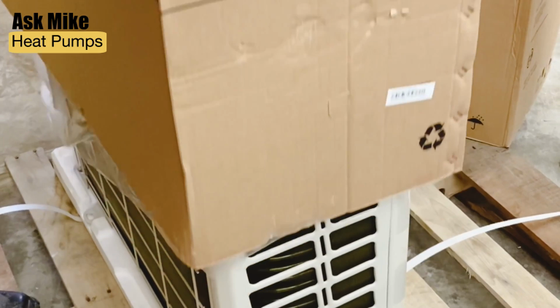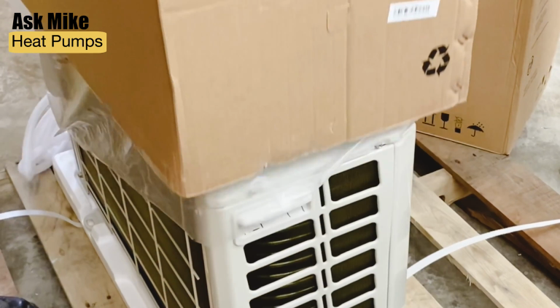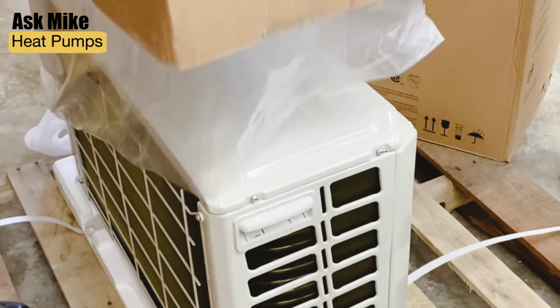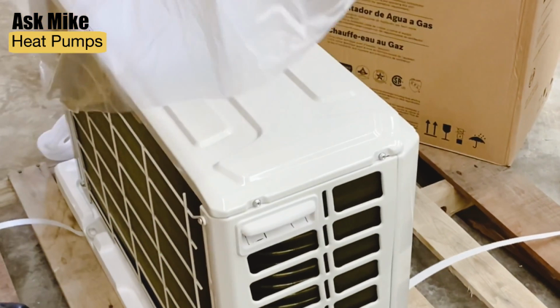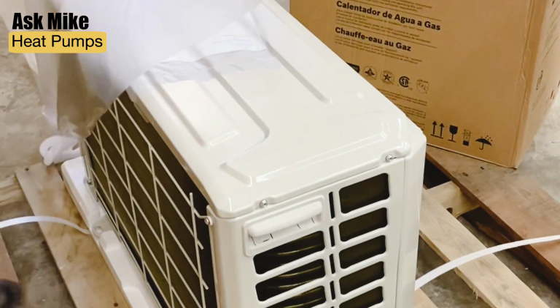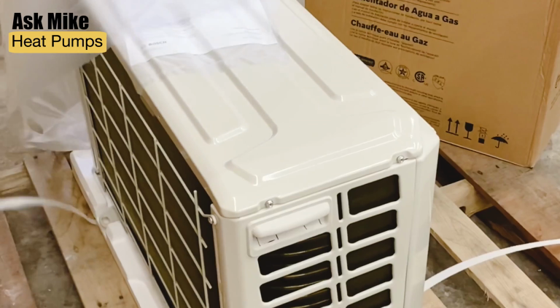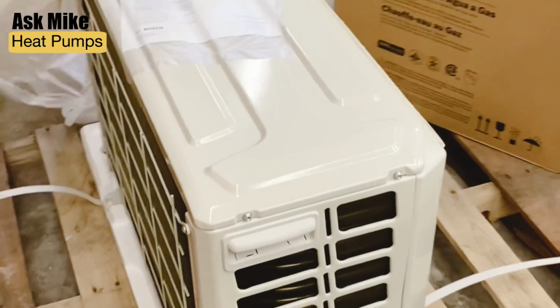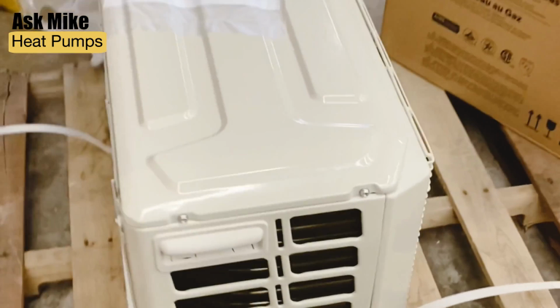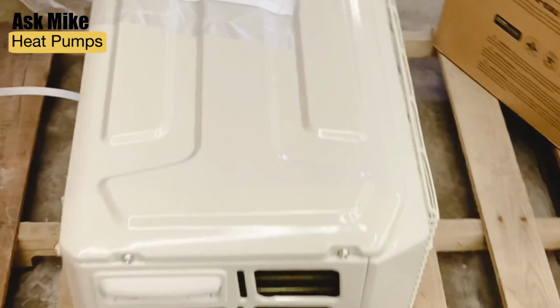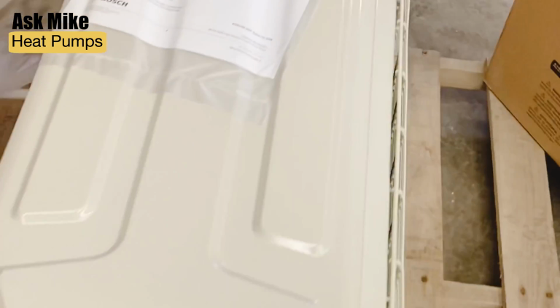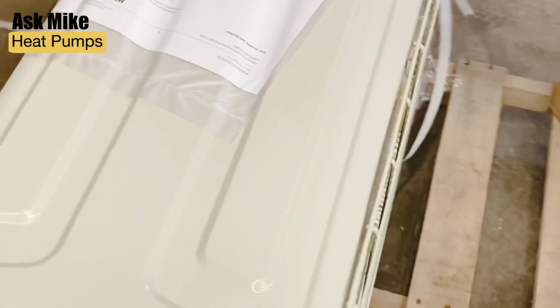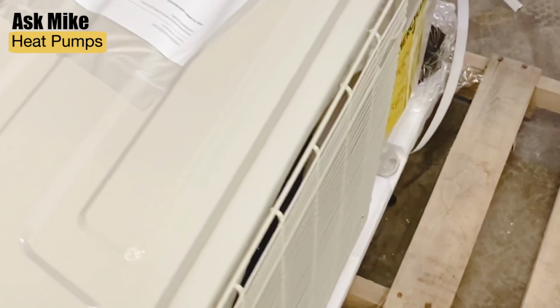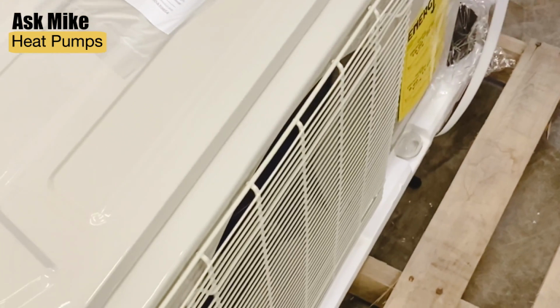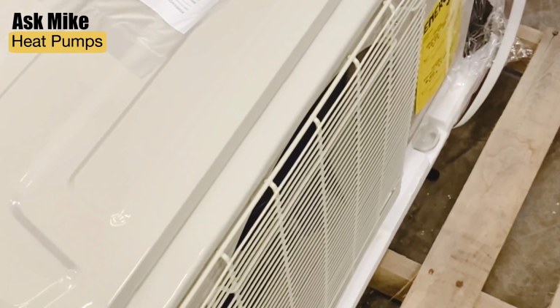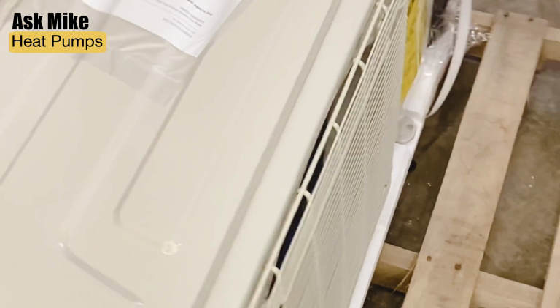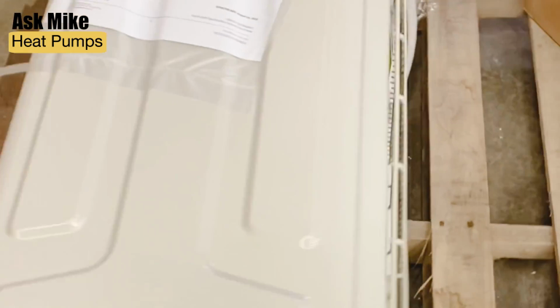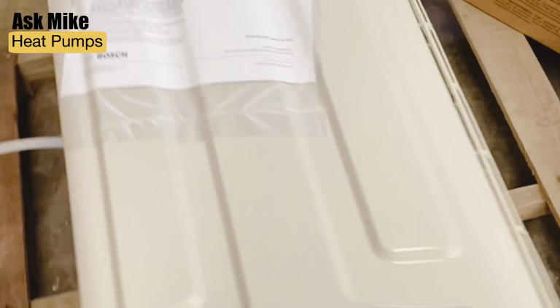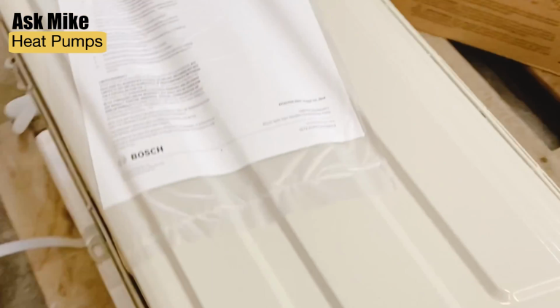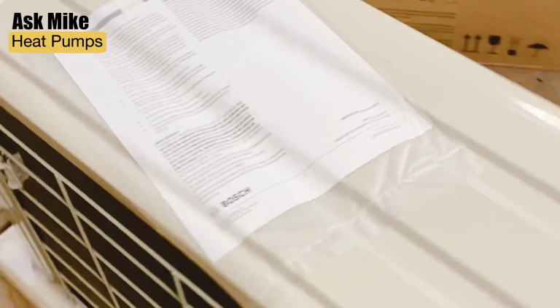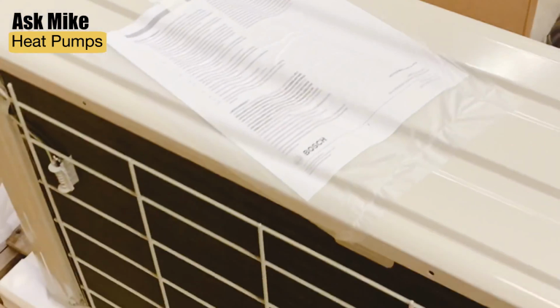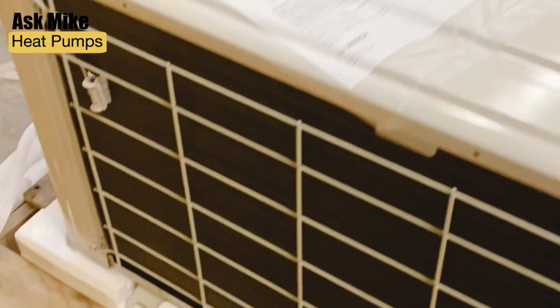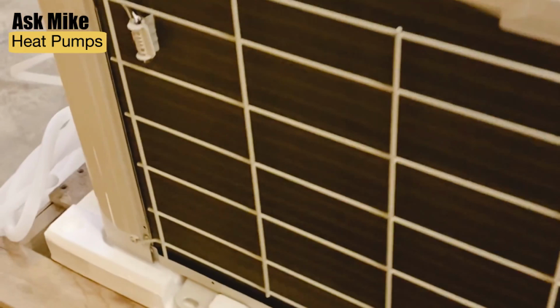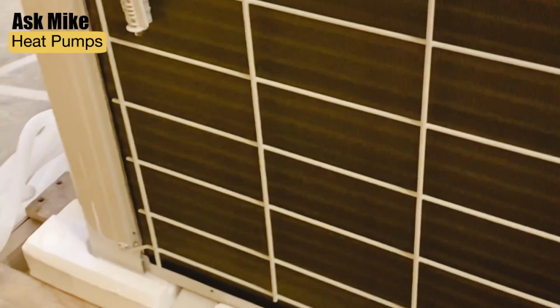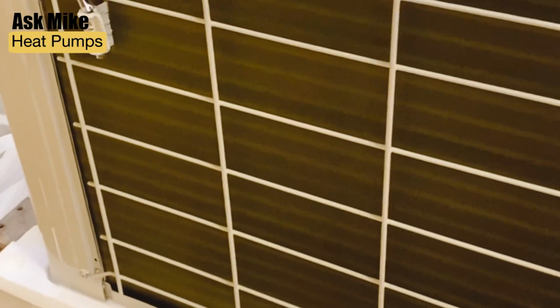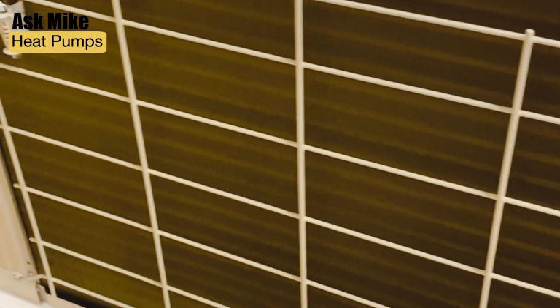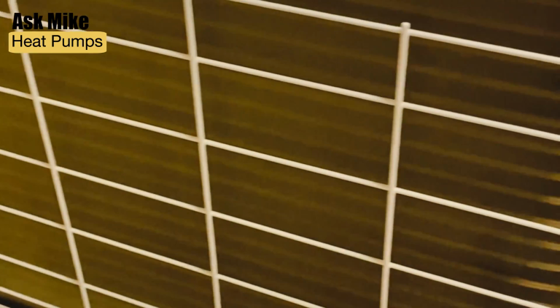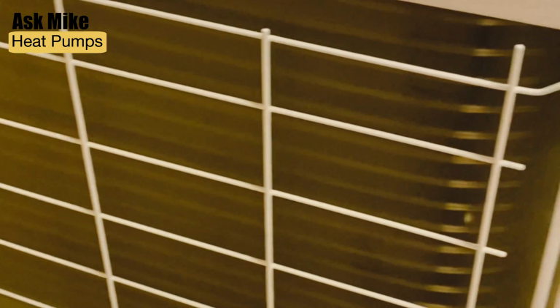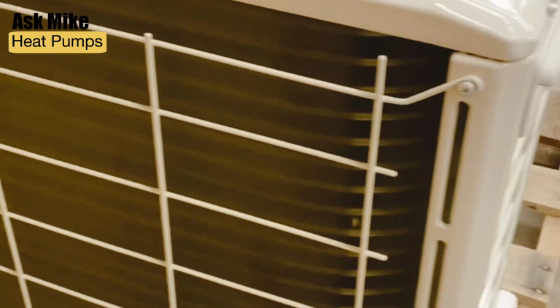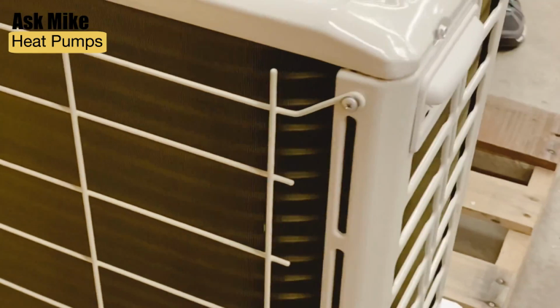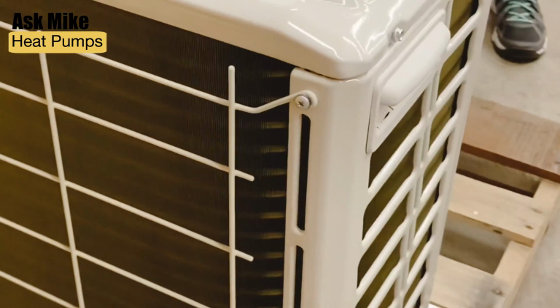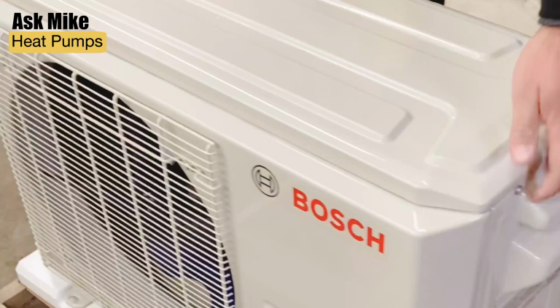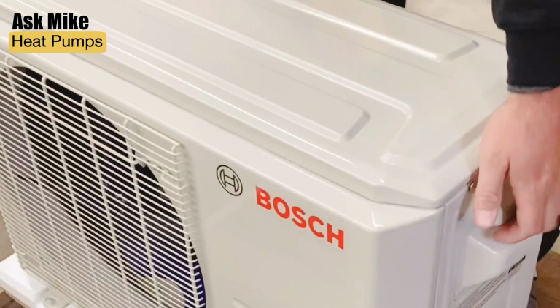Another highly efficient and simple option for homes without central ductwork is mini split heat pumps. We actually just got one installed in a recent project that we're working on — I recommend you check it out.